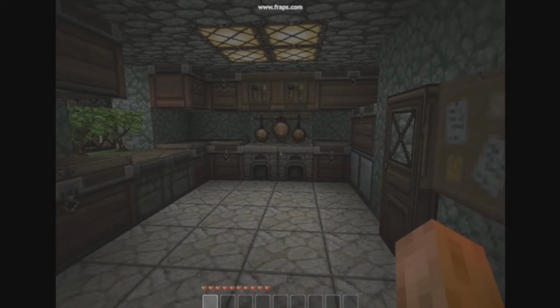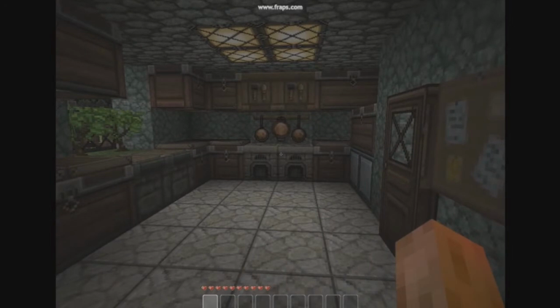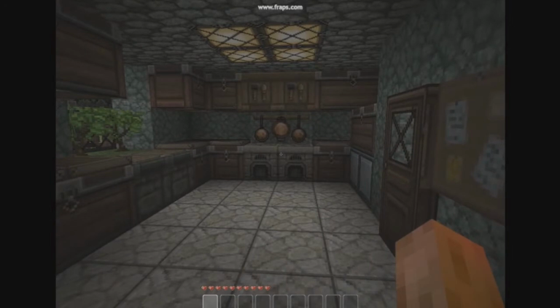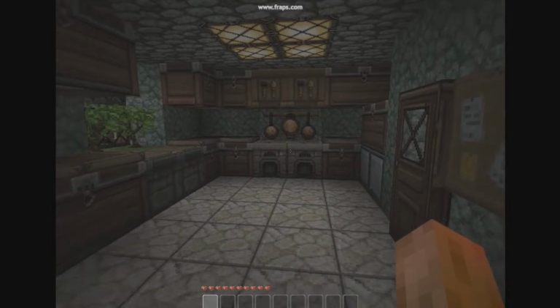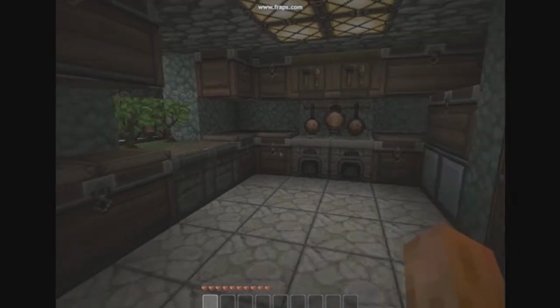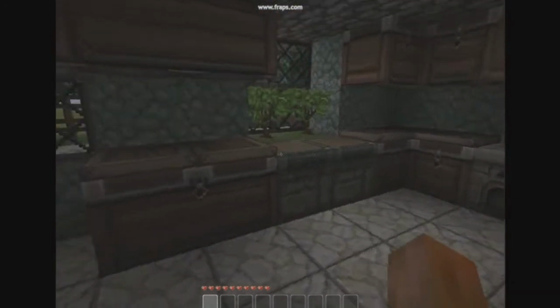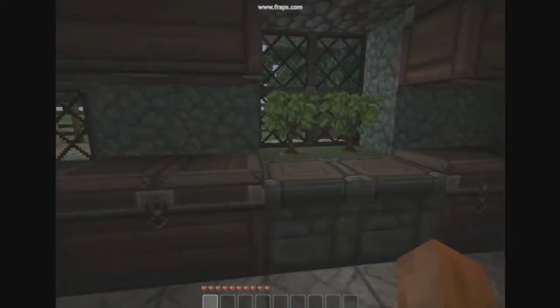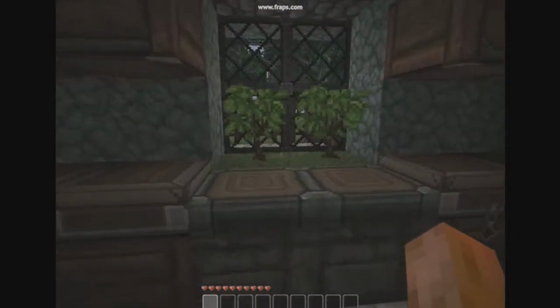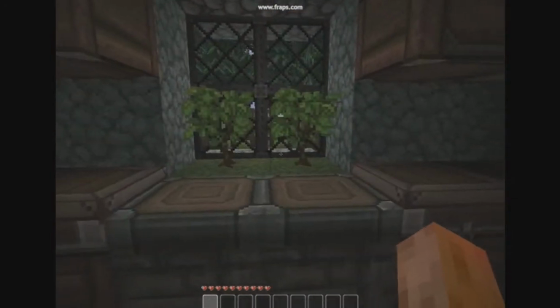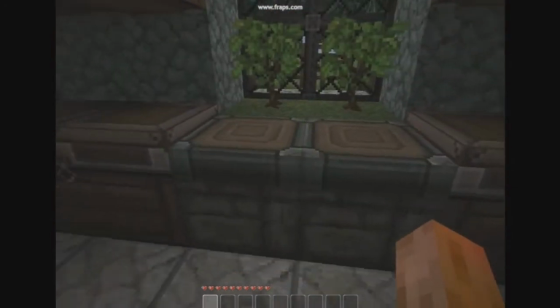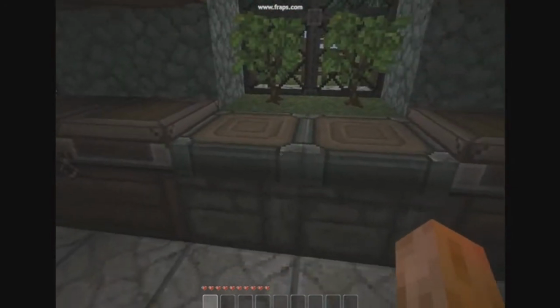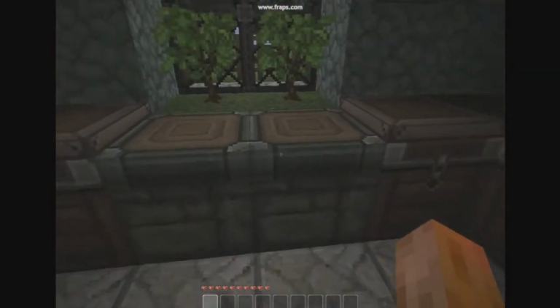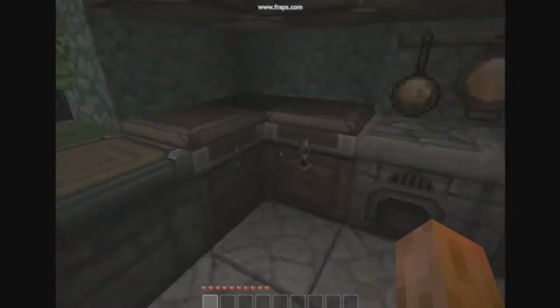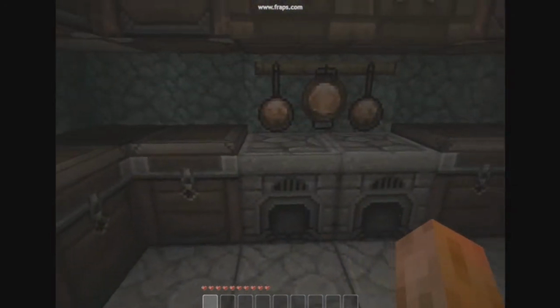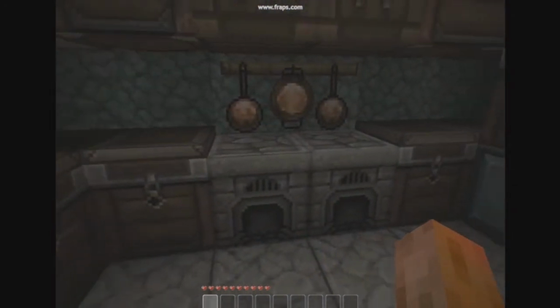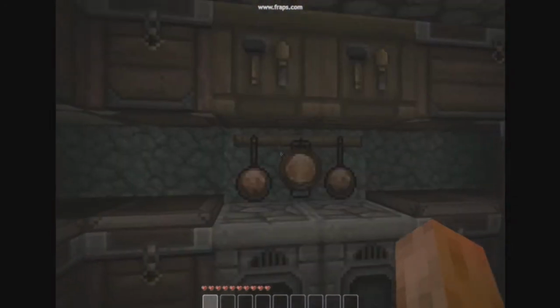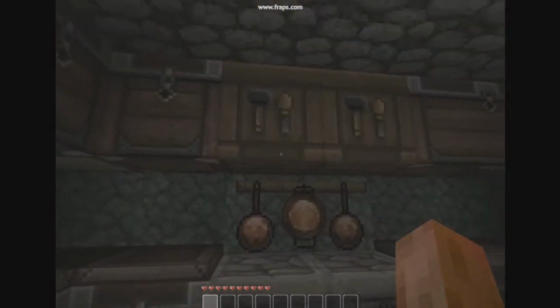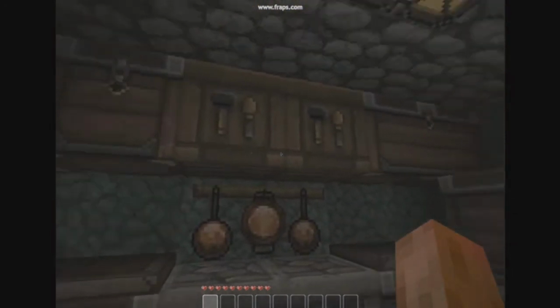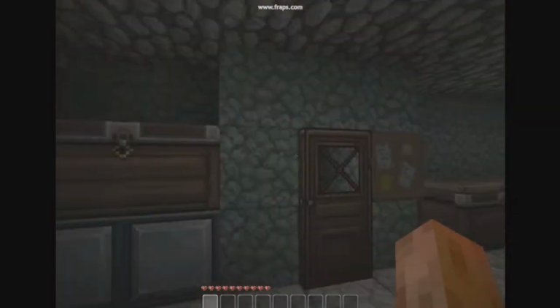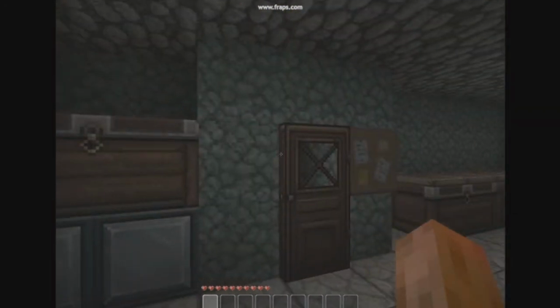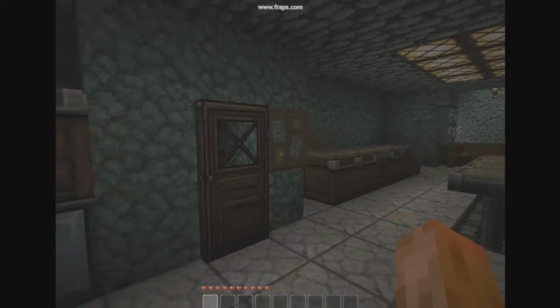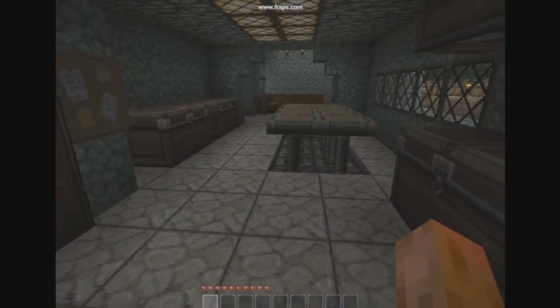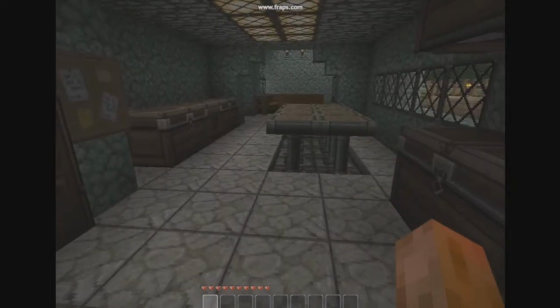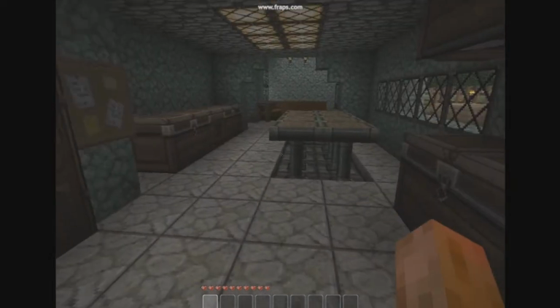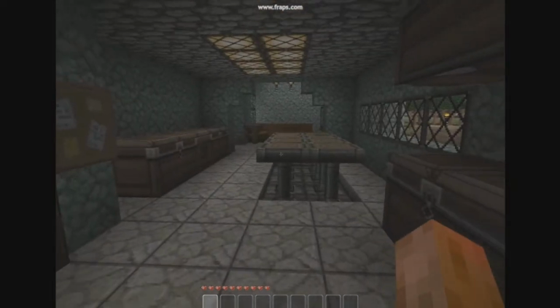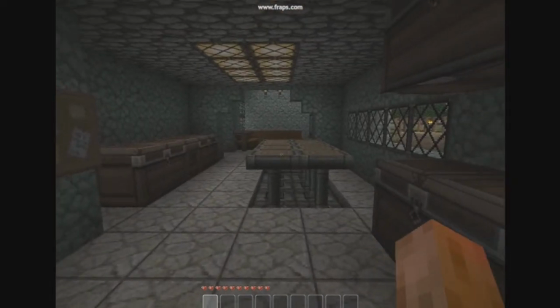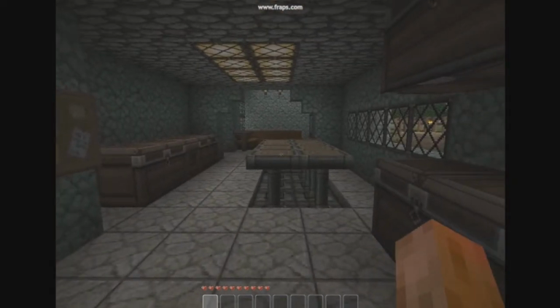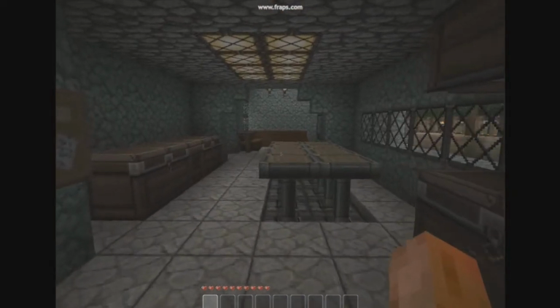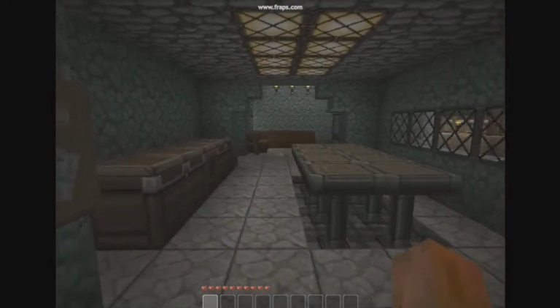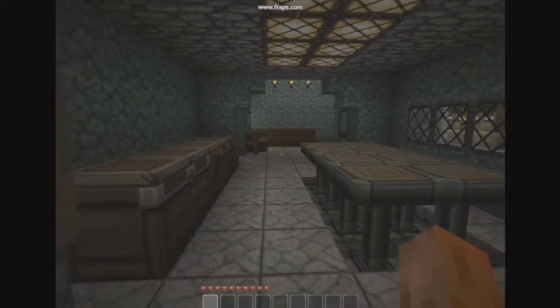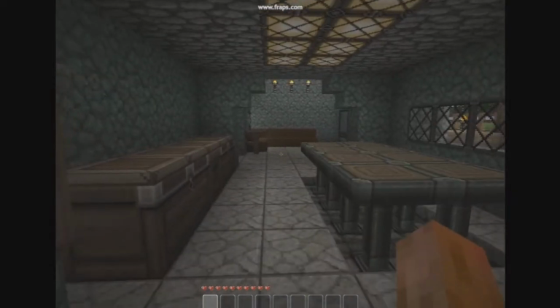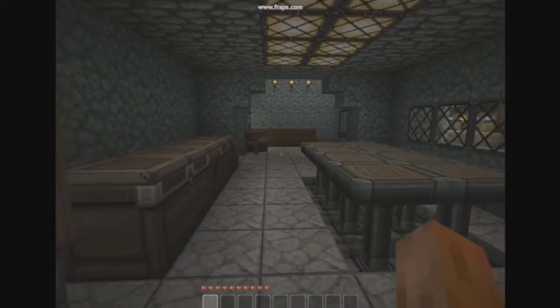Here's the kitchen — the almighty kitchen. Sink, oven, microwave, fridge, pantry. All that good stuff.